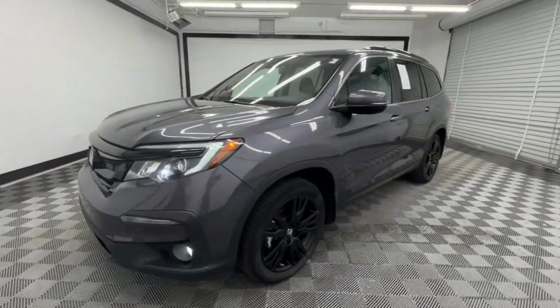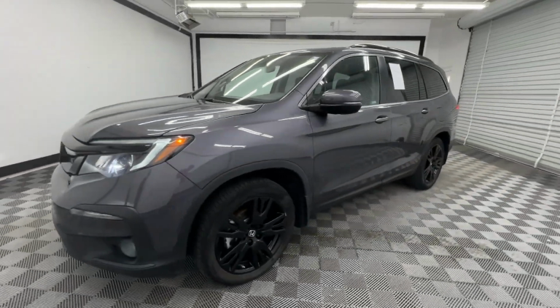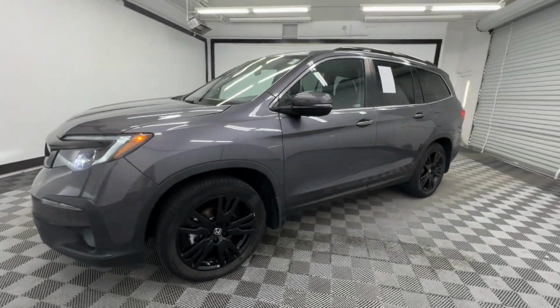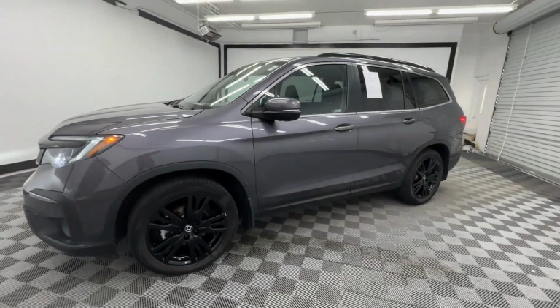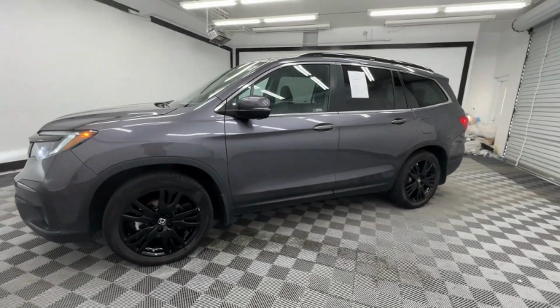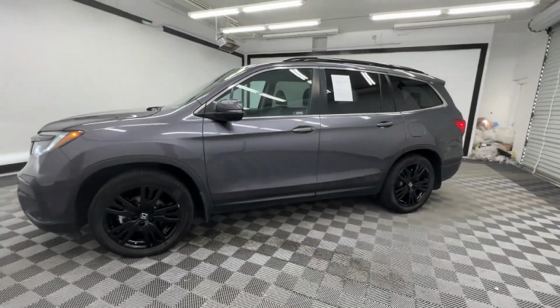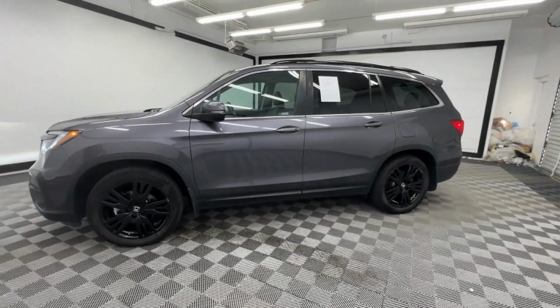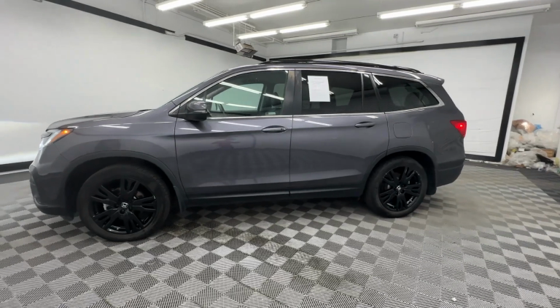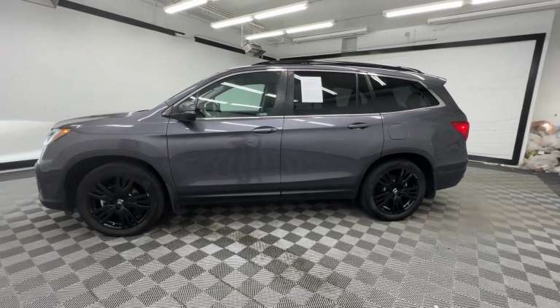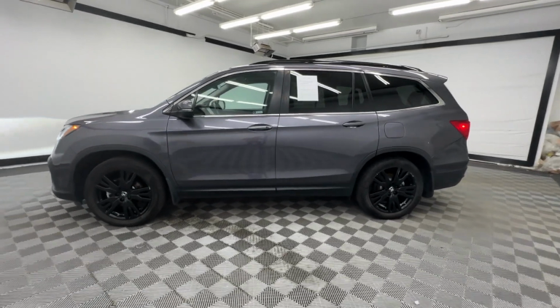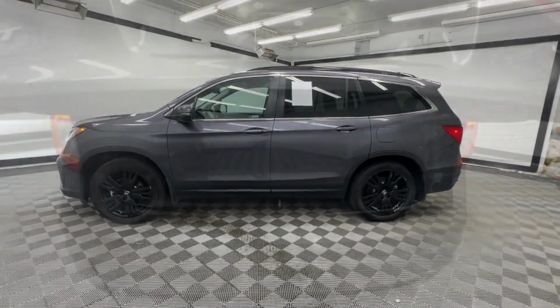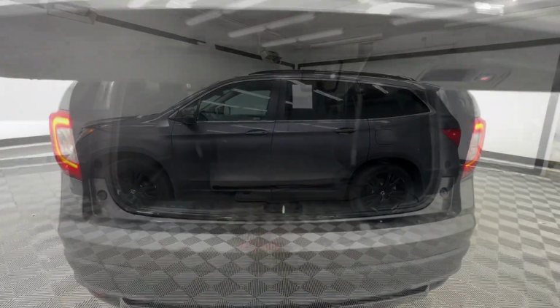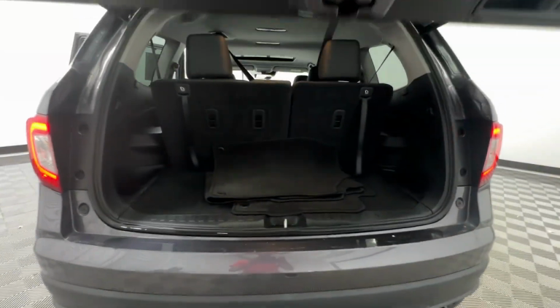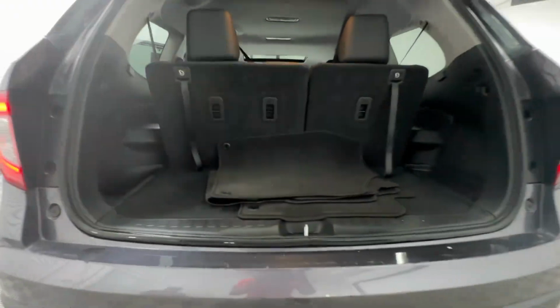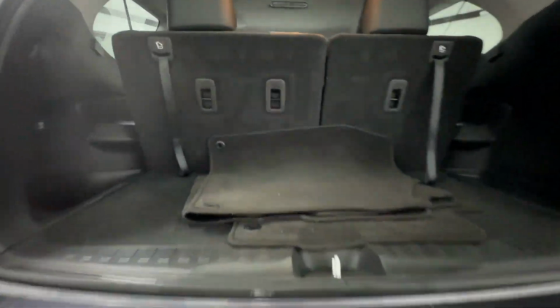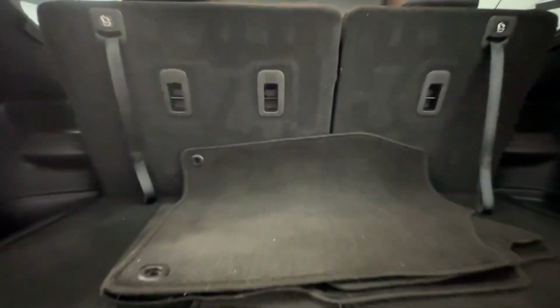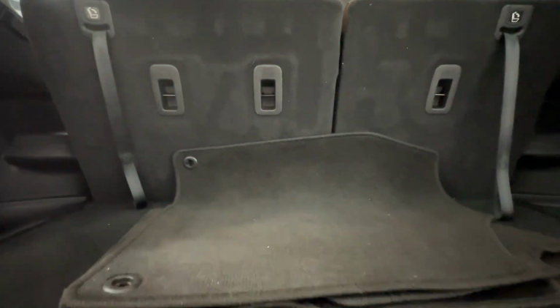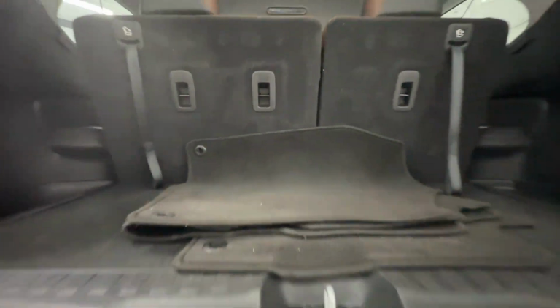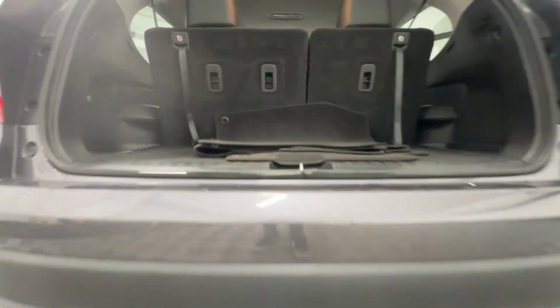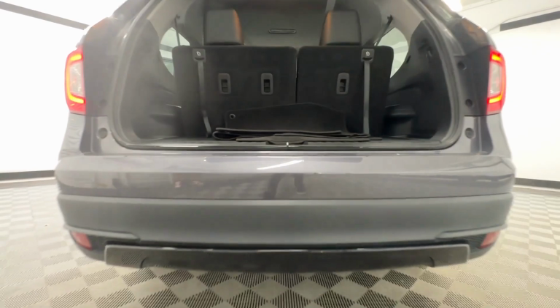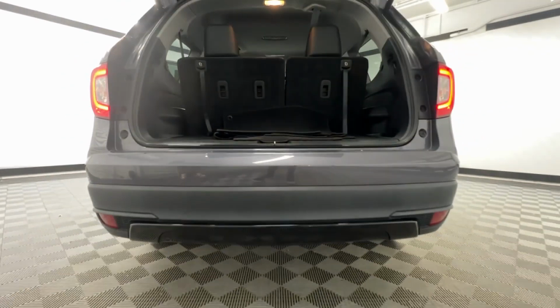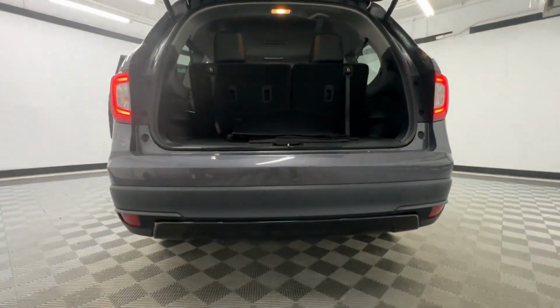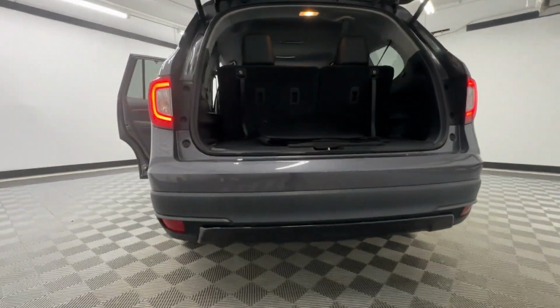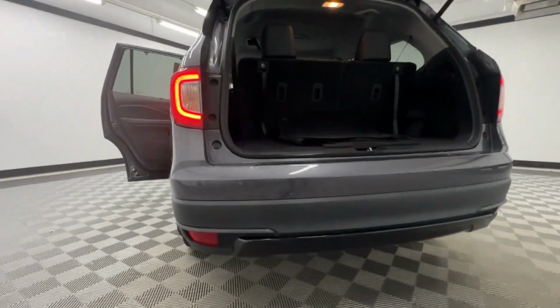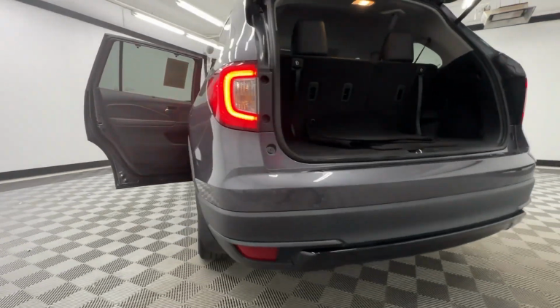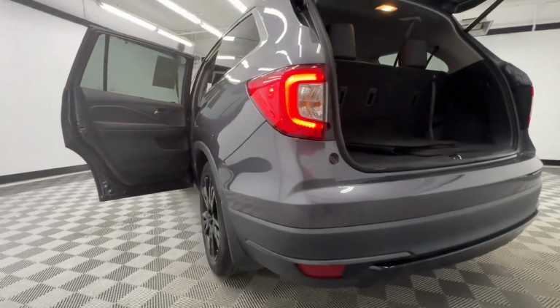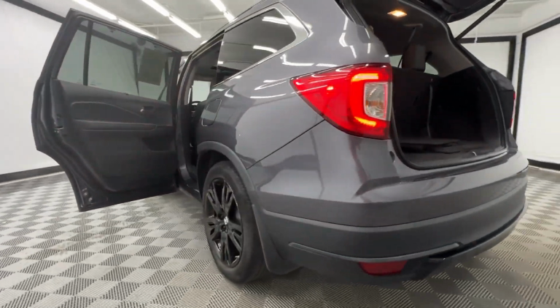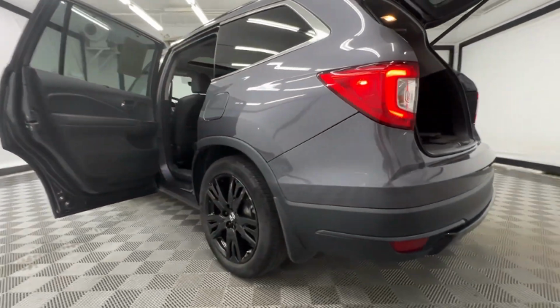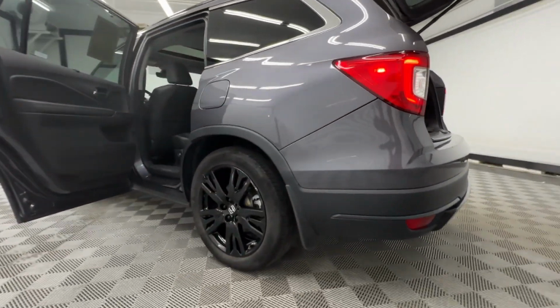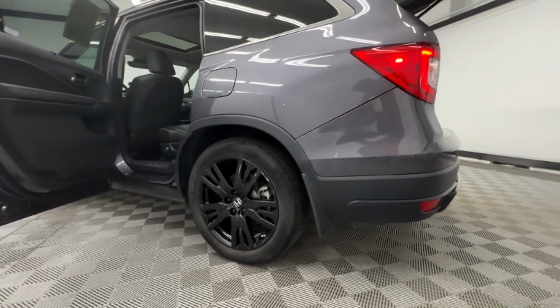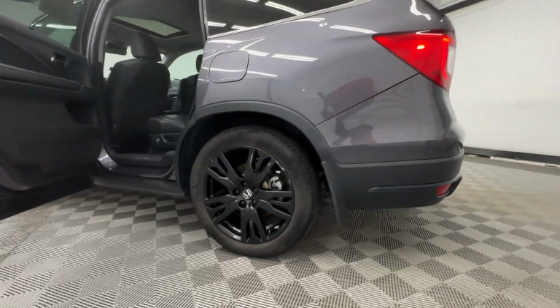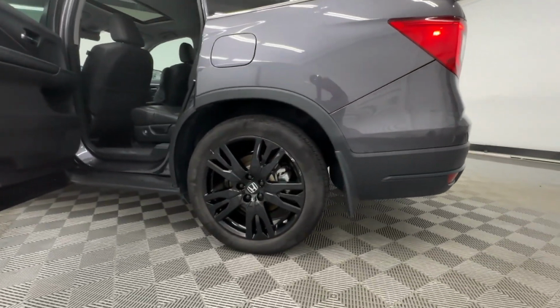Apple CarPlay and/or Android Auto, Pre-Collision System, Moonroof, Keyless Entry, Satellite Radio, Power Passenger Seat, Heated Mirrors, Backup Camera, Lane Keeping Assist, Power Lift Gate.